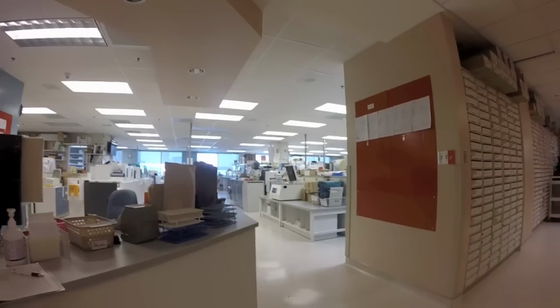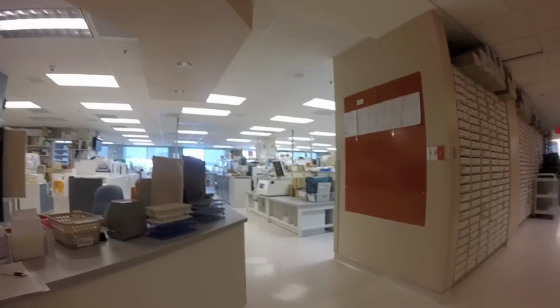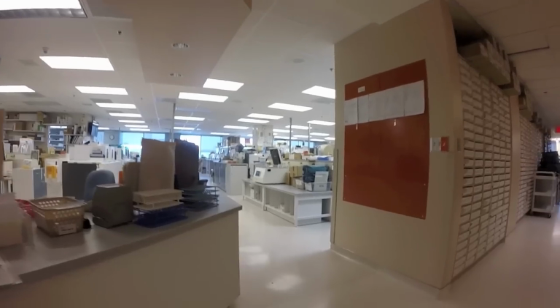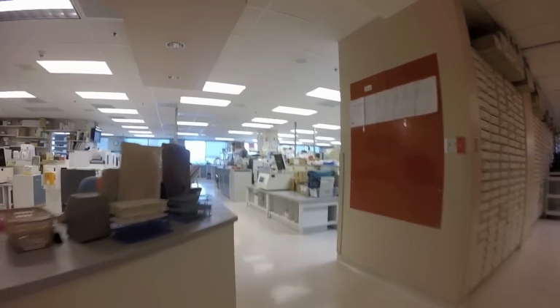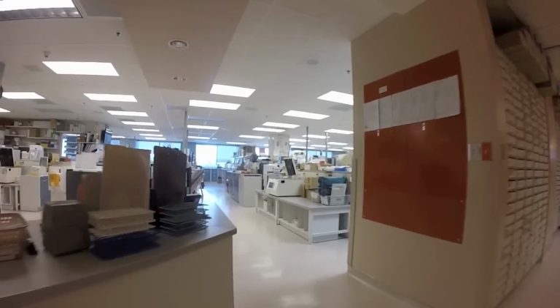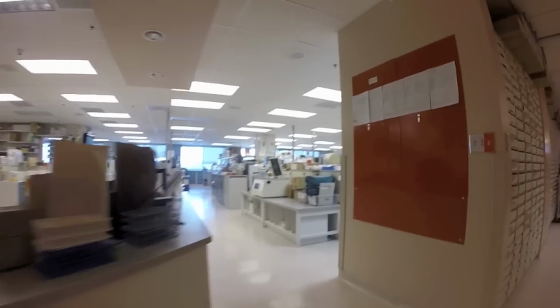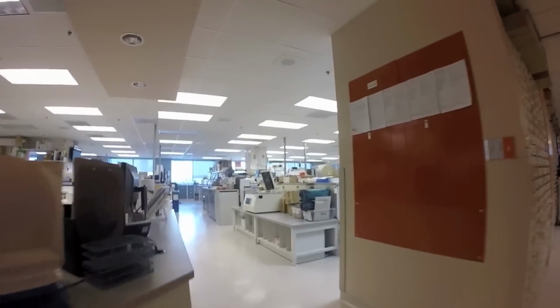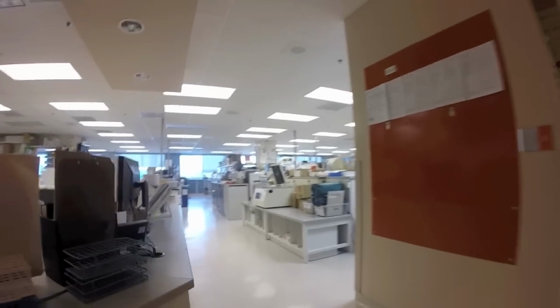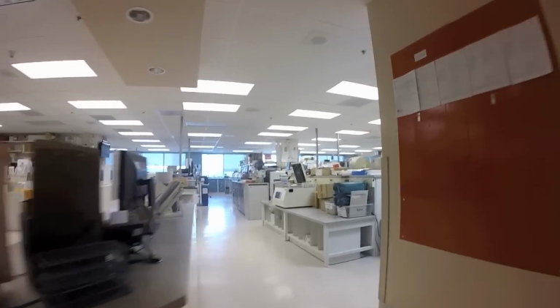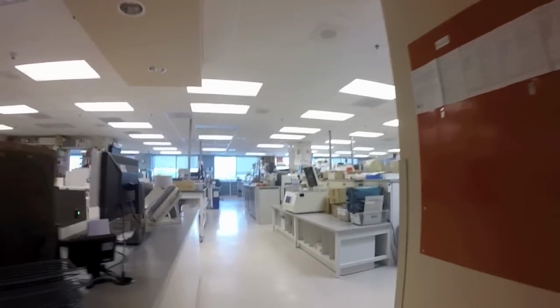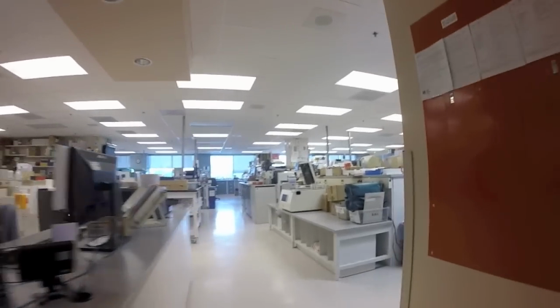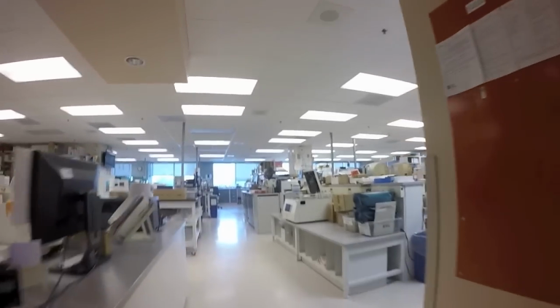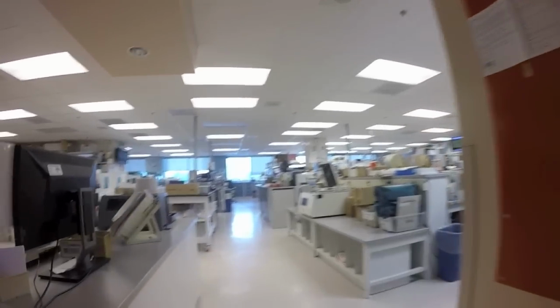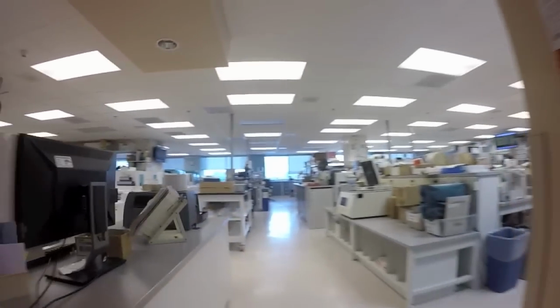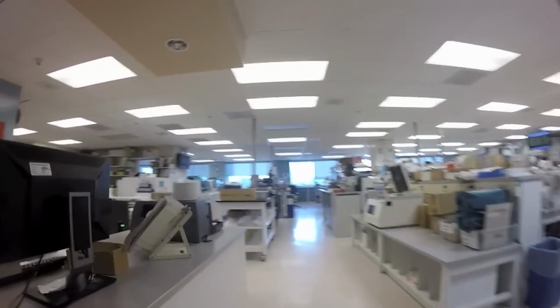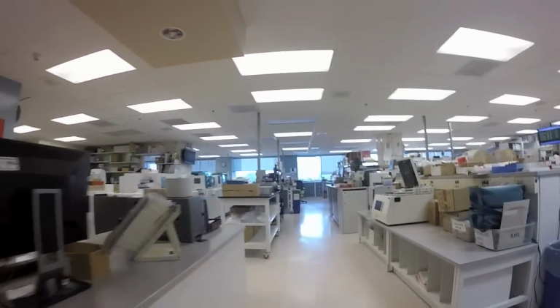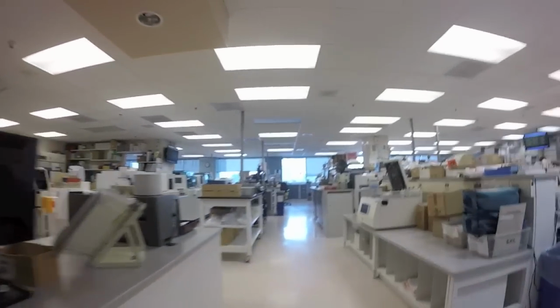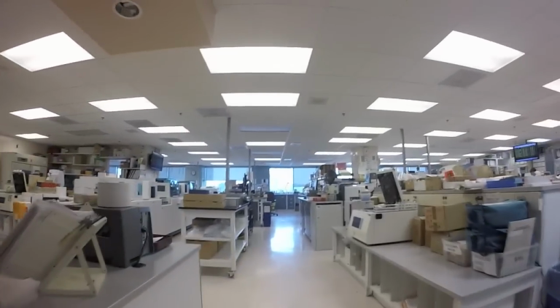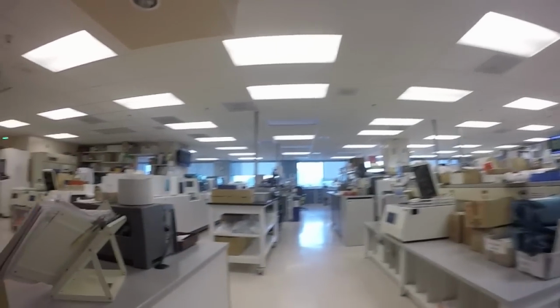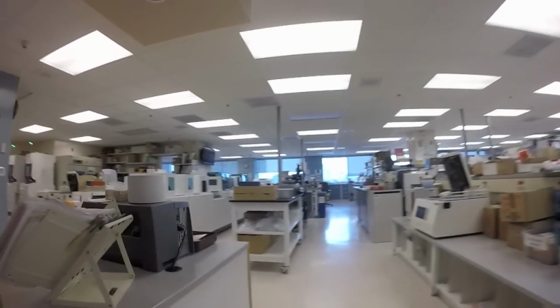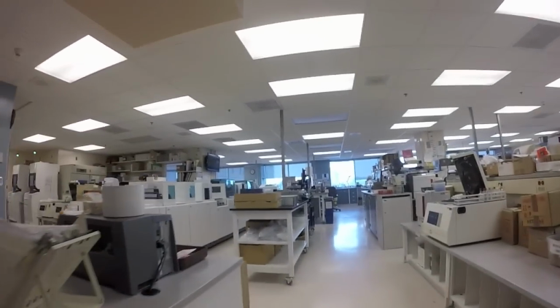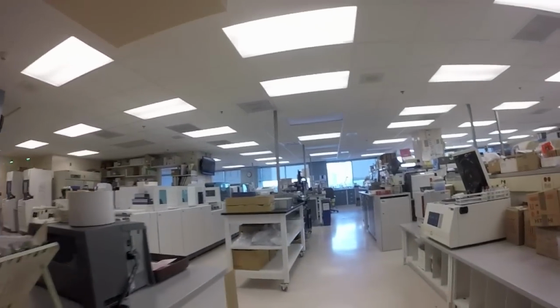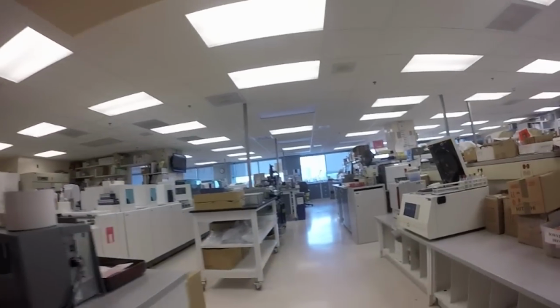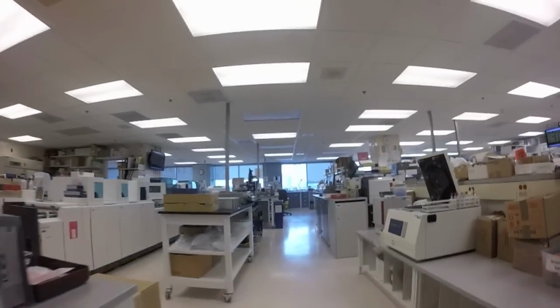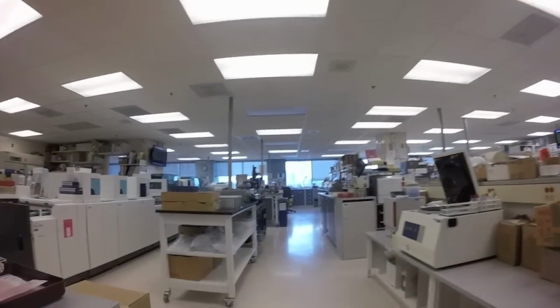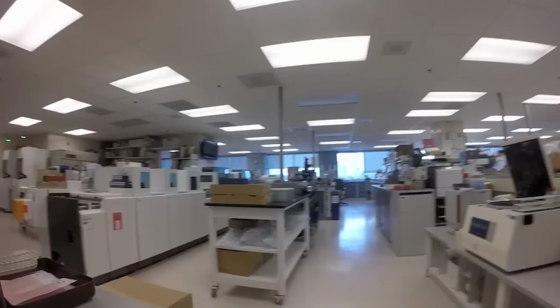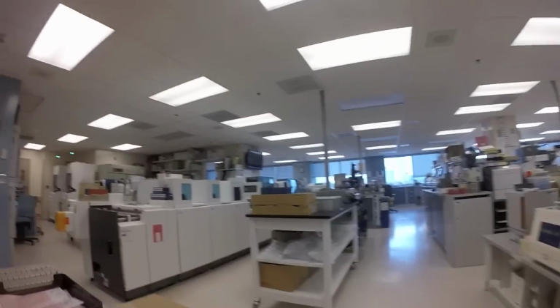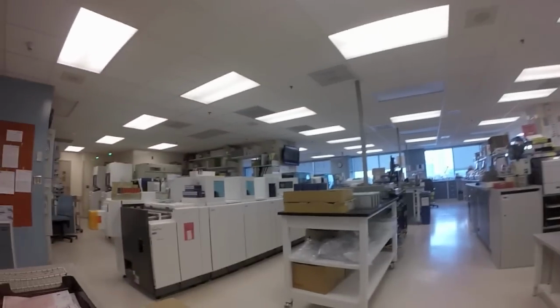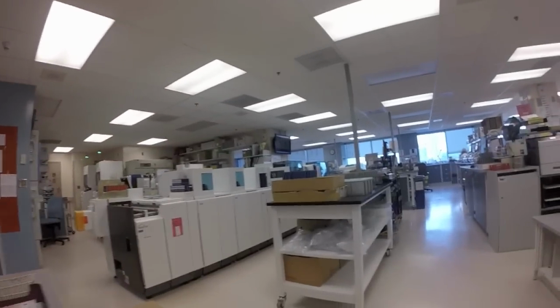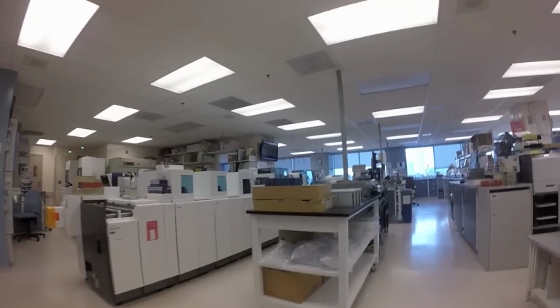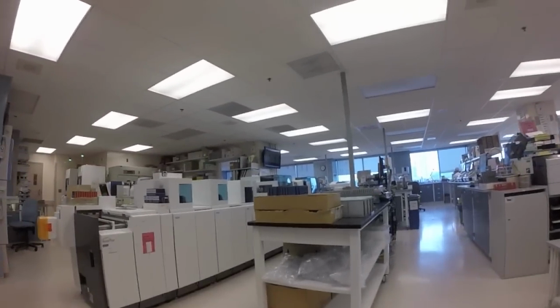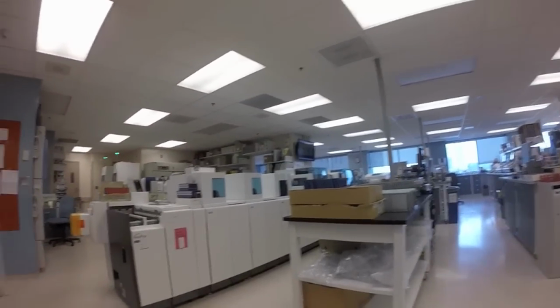Hi, my name is Esther Allen and I'm a medical laboratory technician here with the Department of Laboratory Medicine at North York General. Today I'm going to show you what happens to a blood sample.